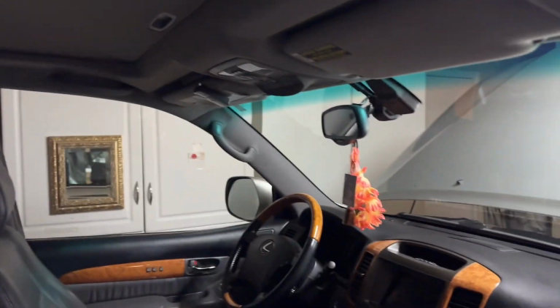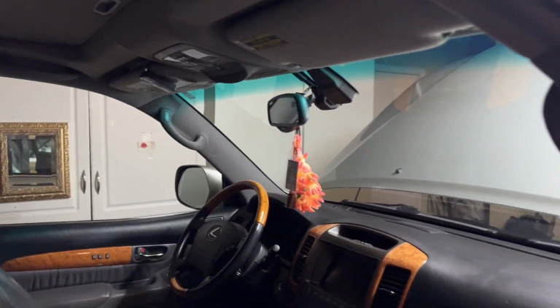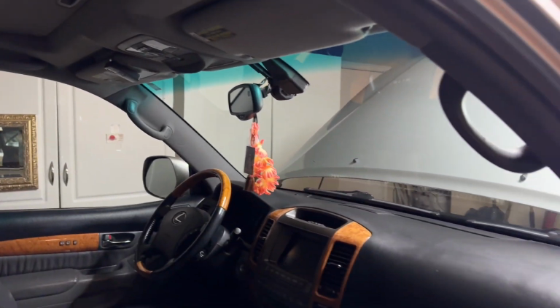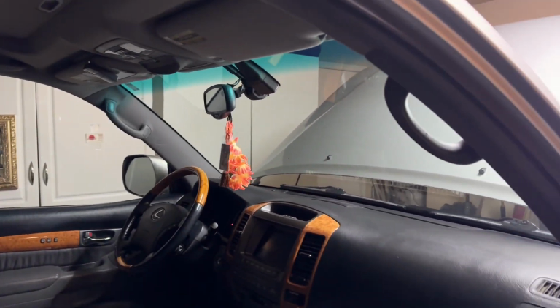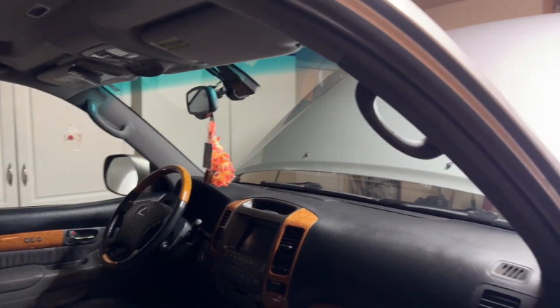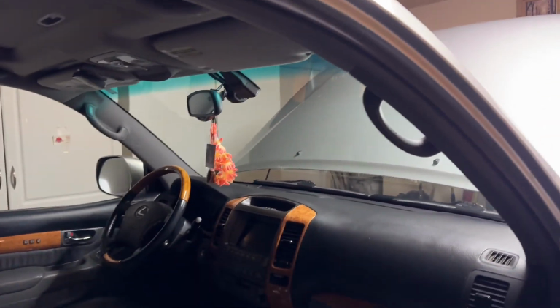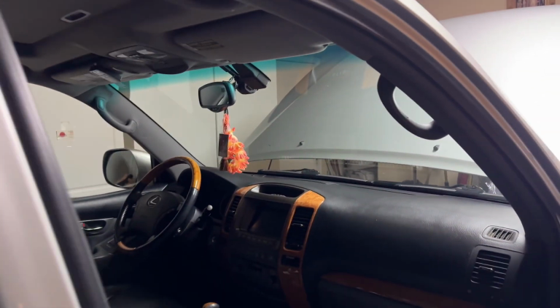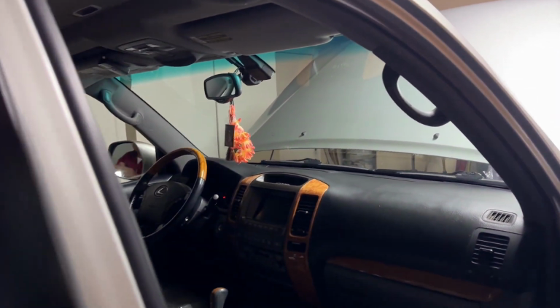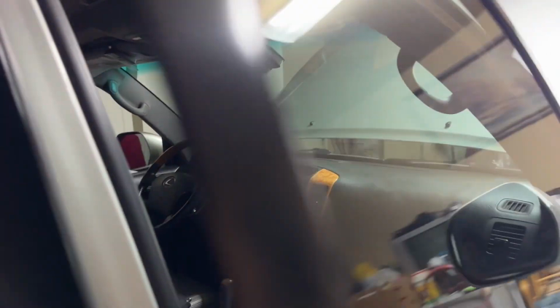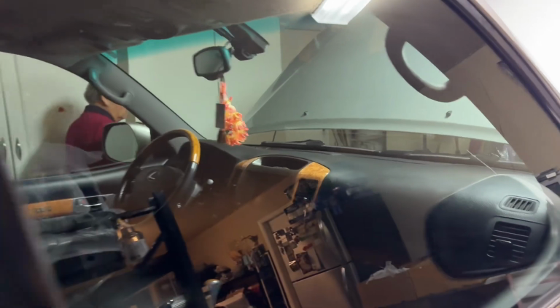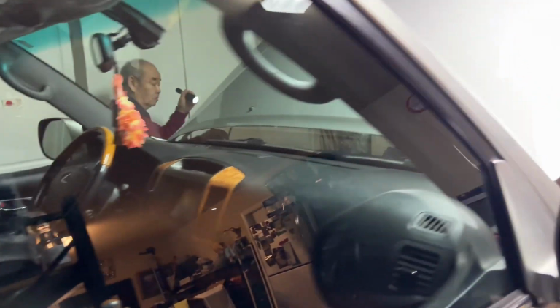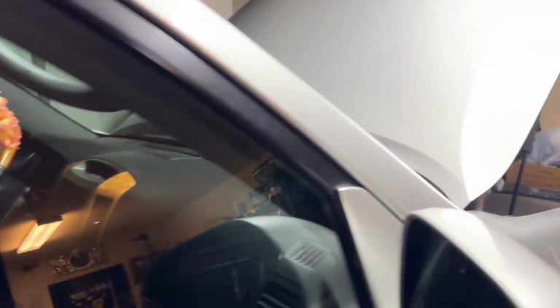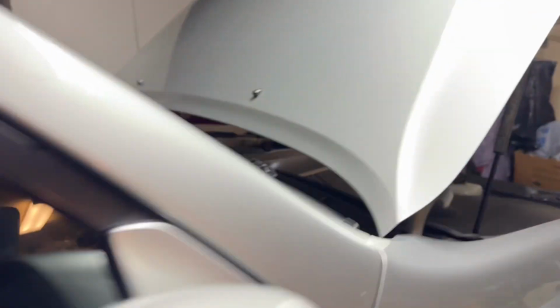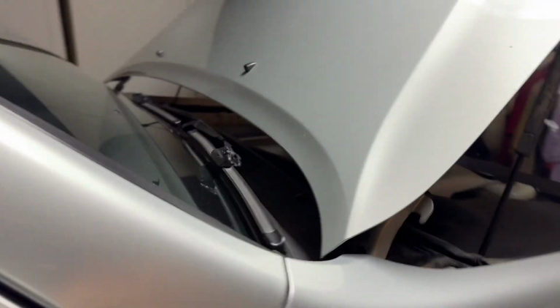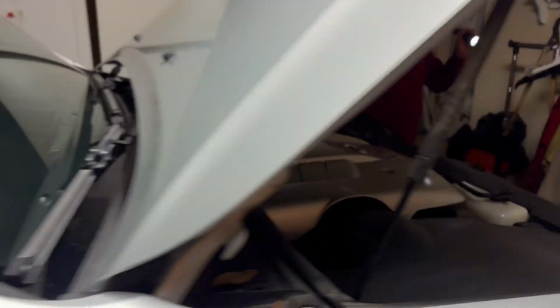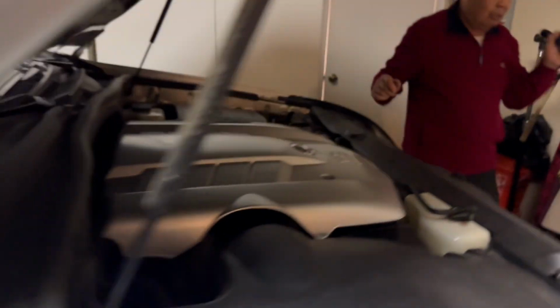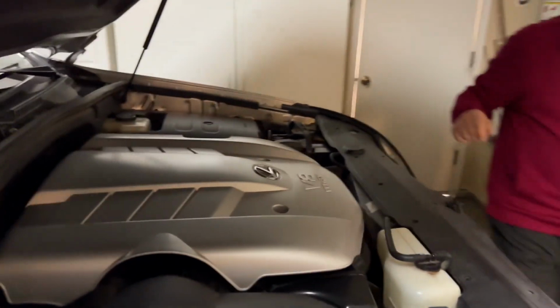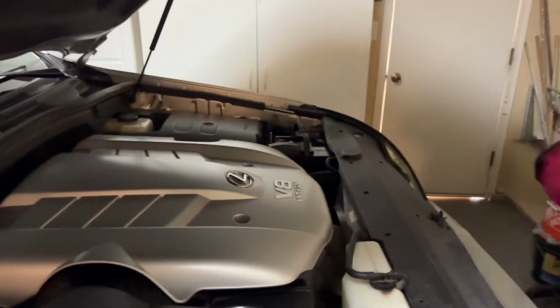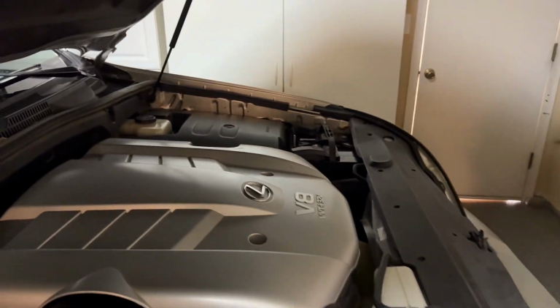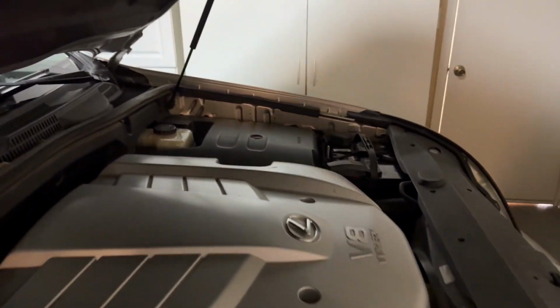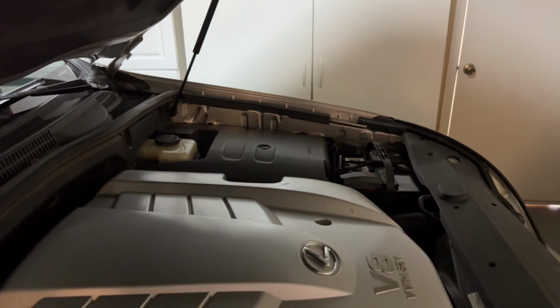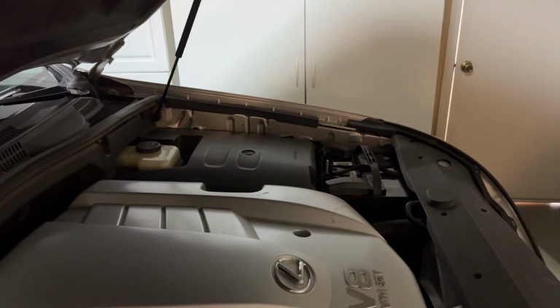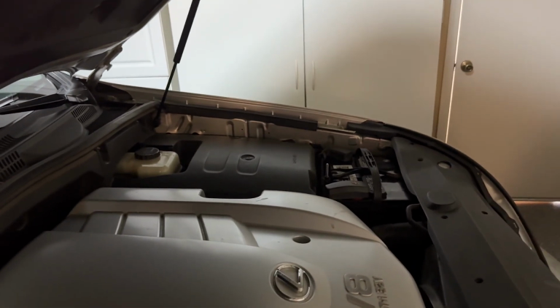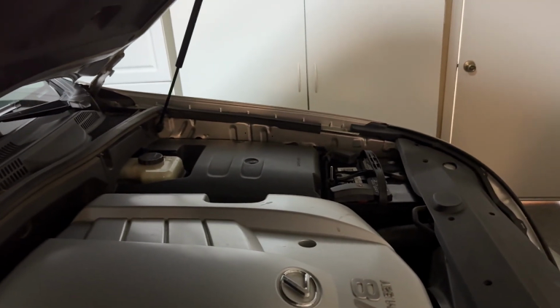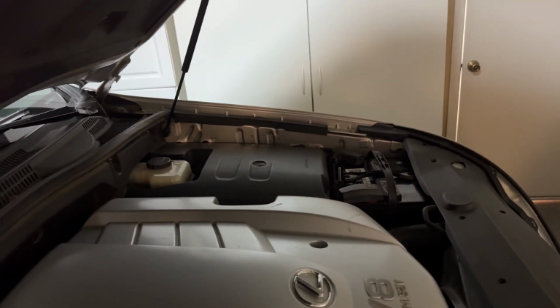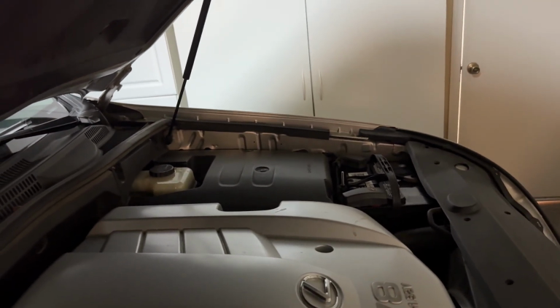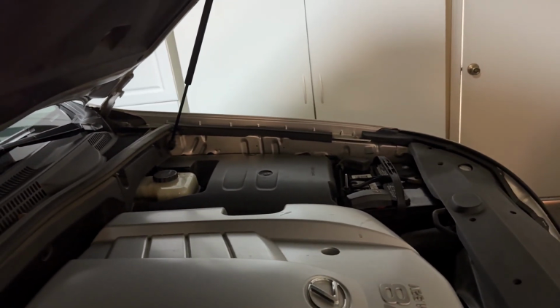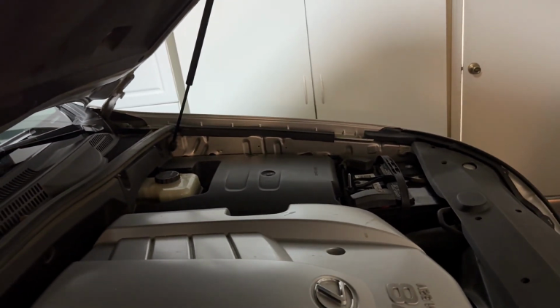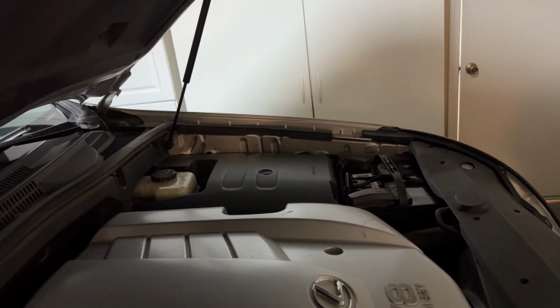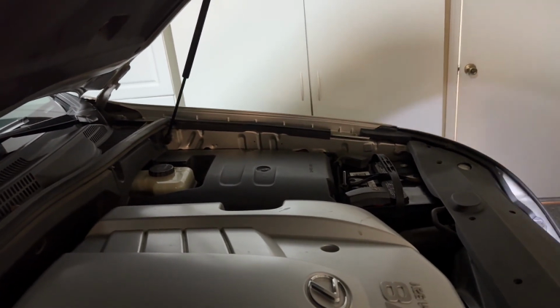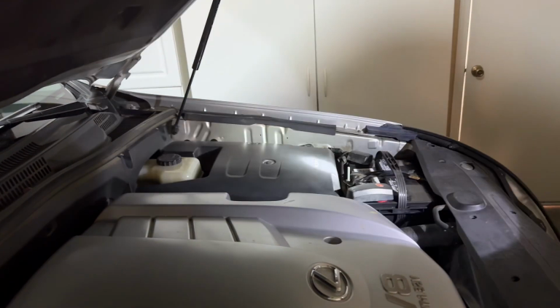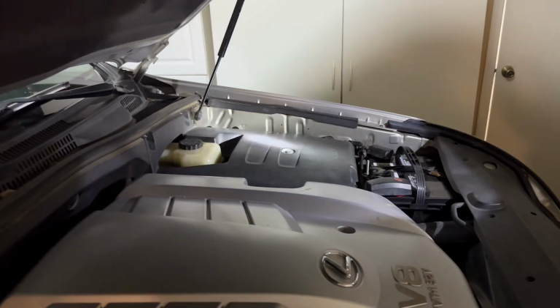I looked at another YouTube video and it says check the fuse, the fuse box. The fuse box is way over there. We can open it out and check the fuse.